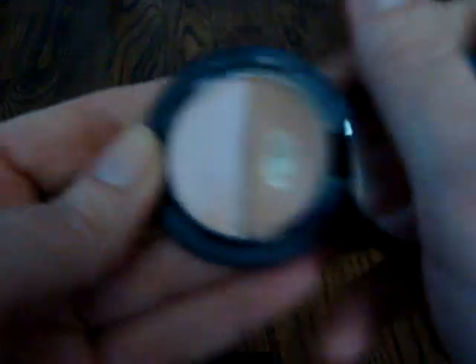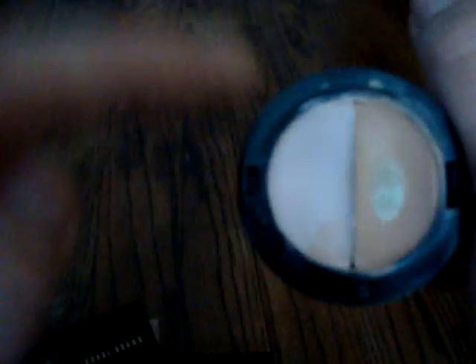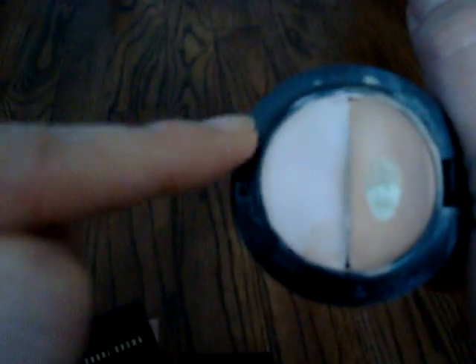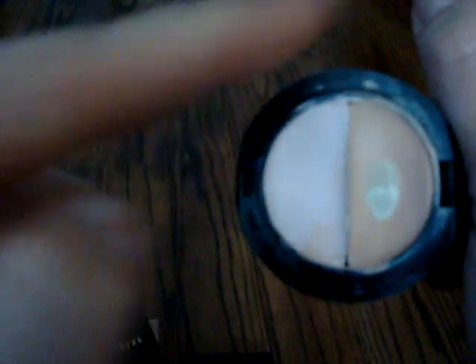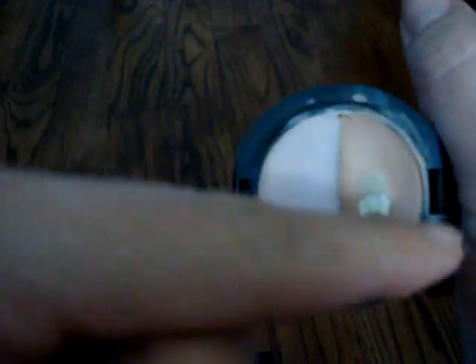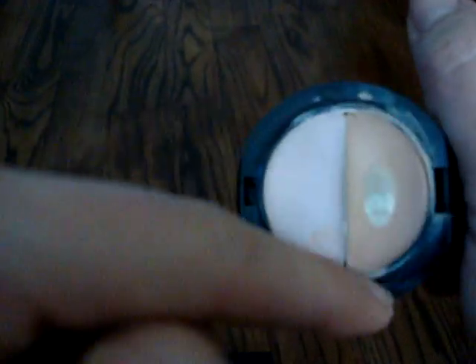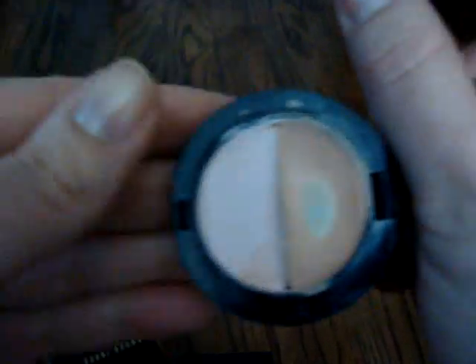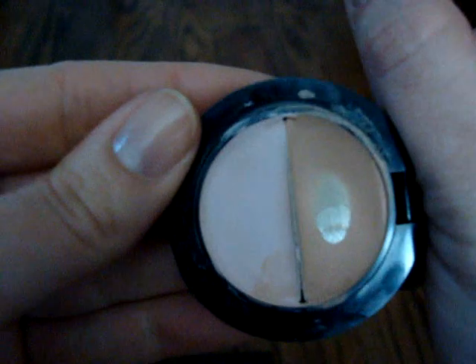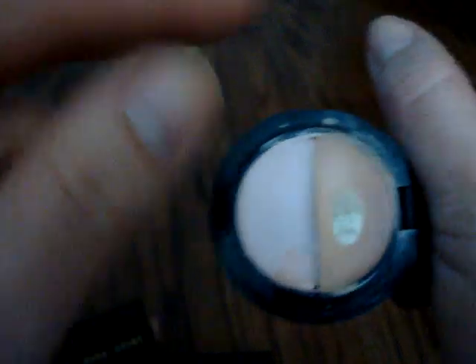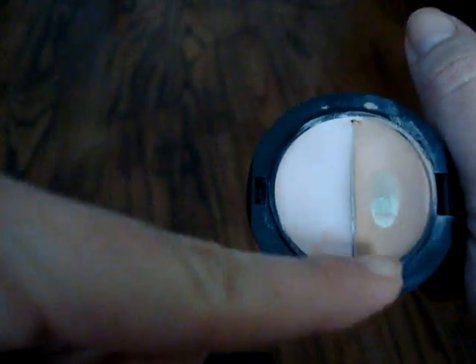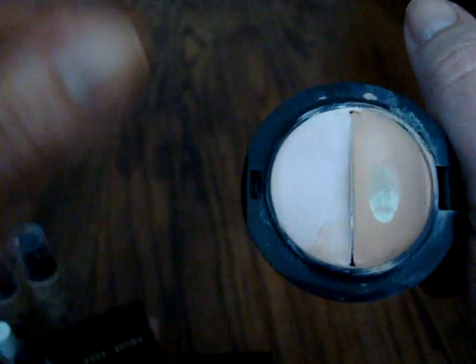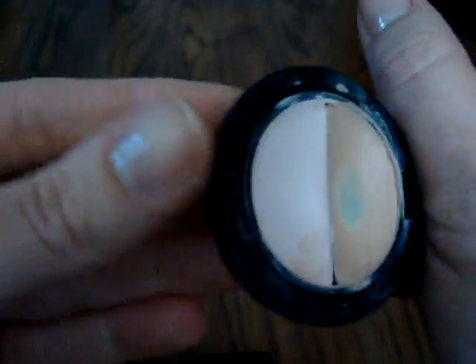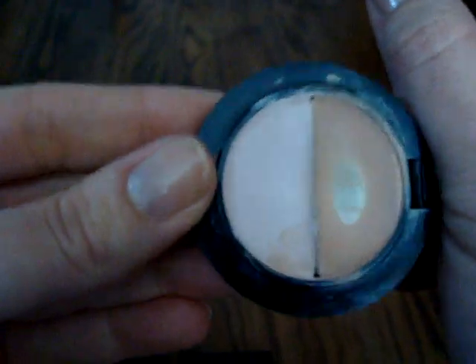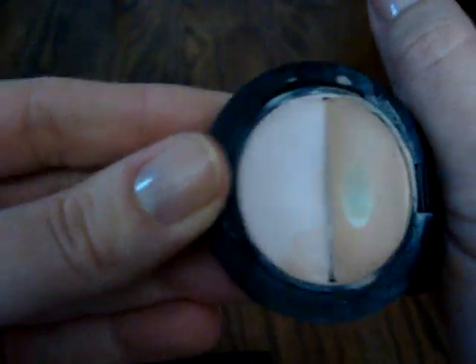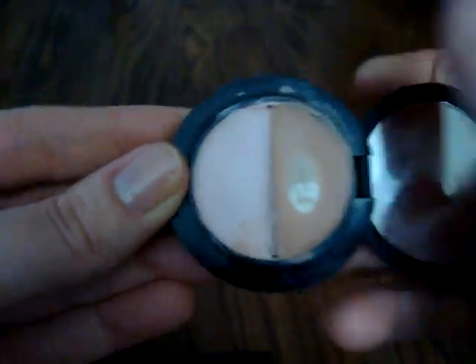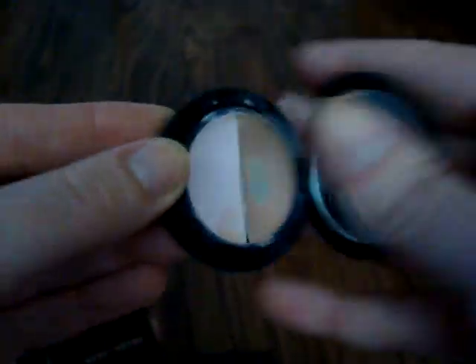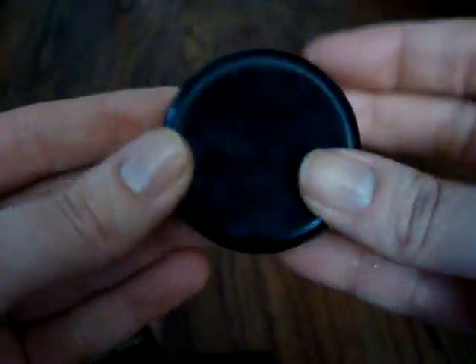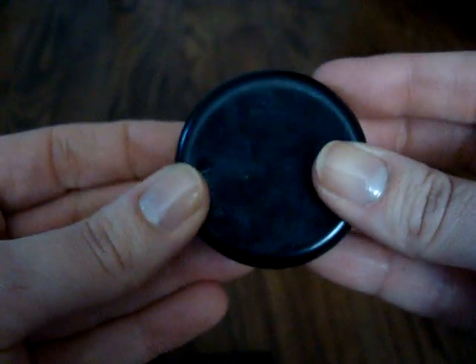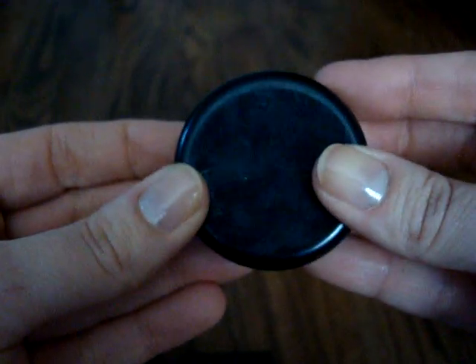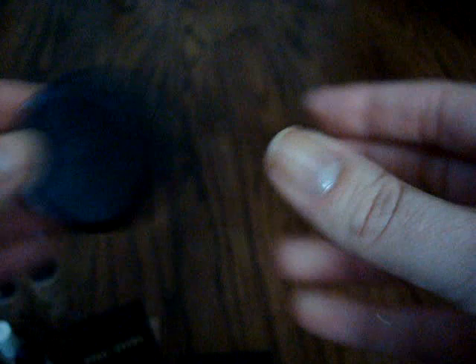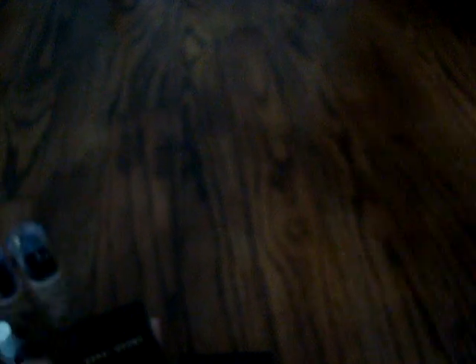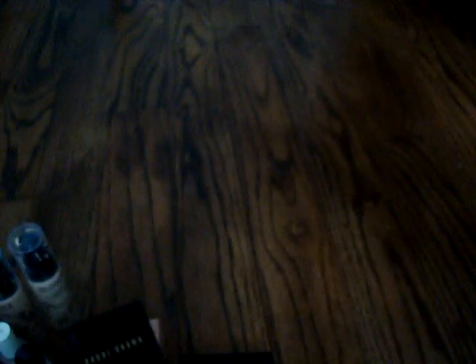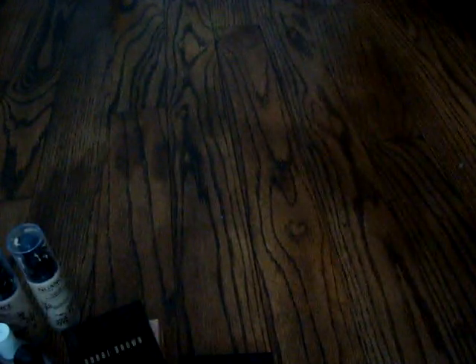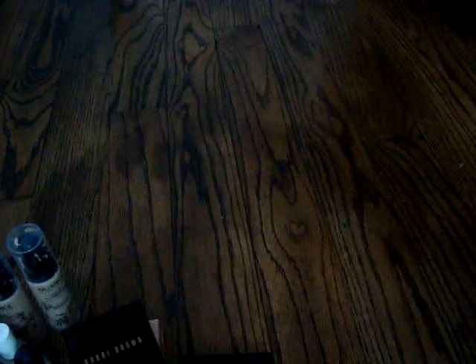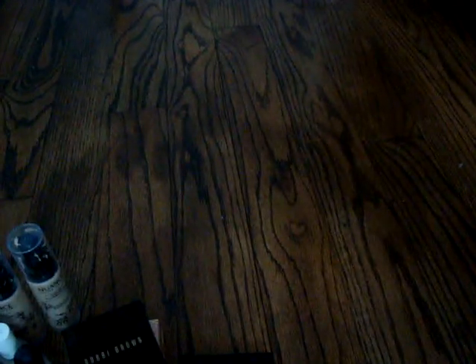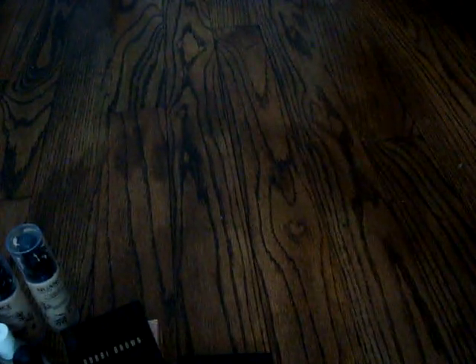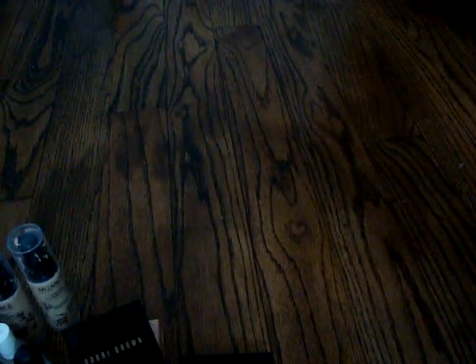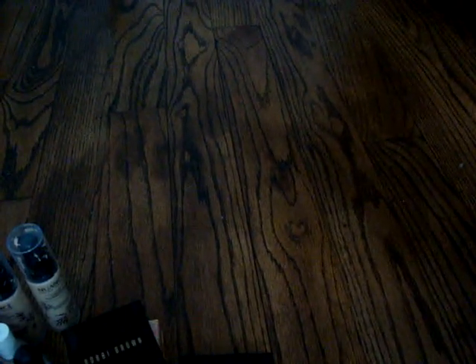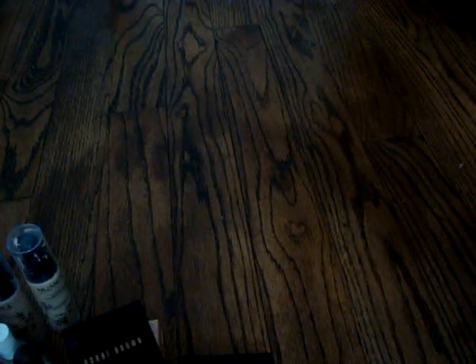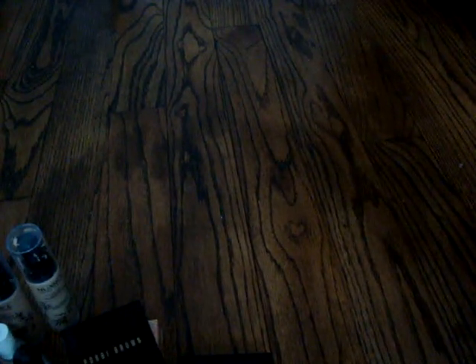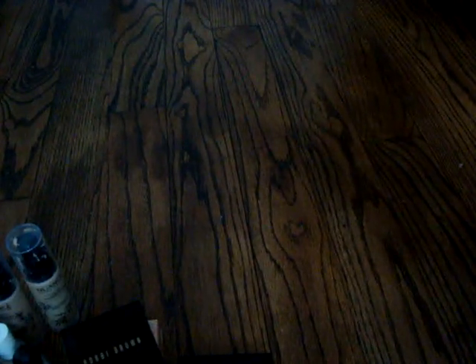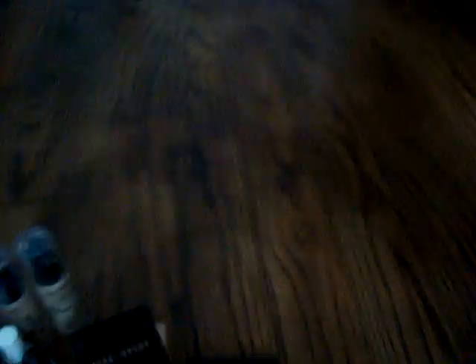This is the Eye Bright and Boing Concealer Duo. This is just too dark for me now and I'm not going to be able to use it up before it goes bad, so I'm just going to toss that one out.